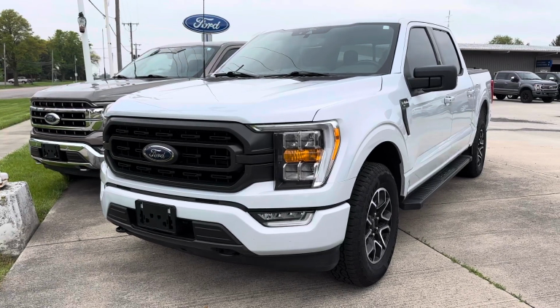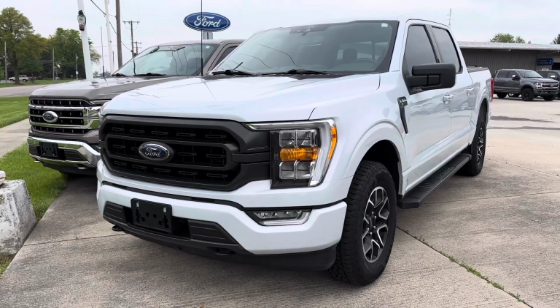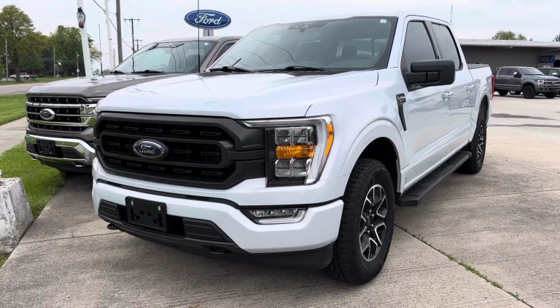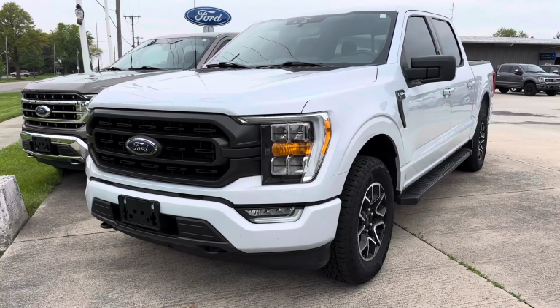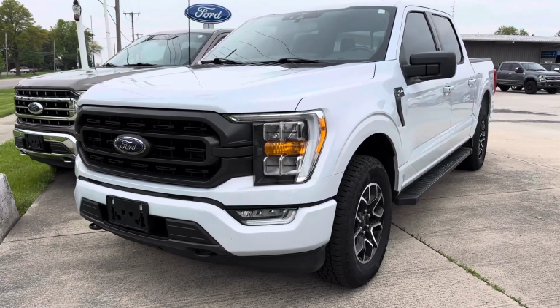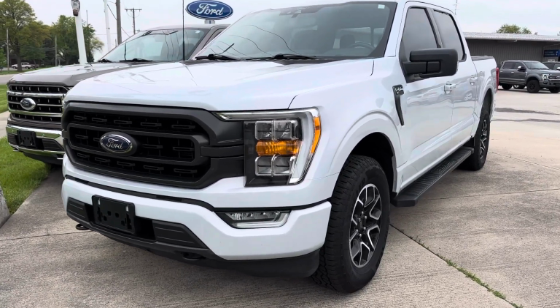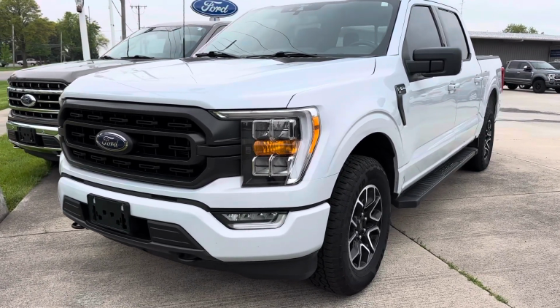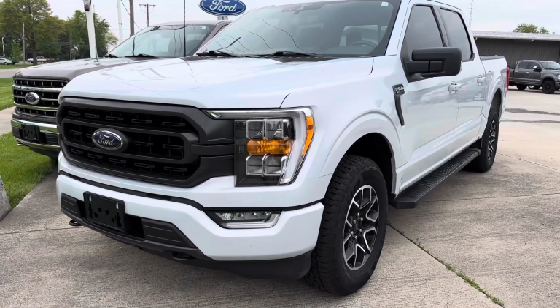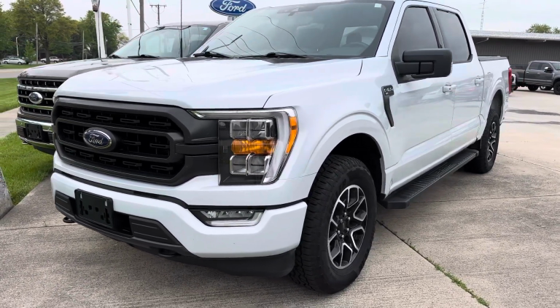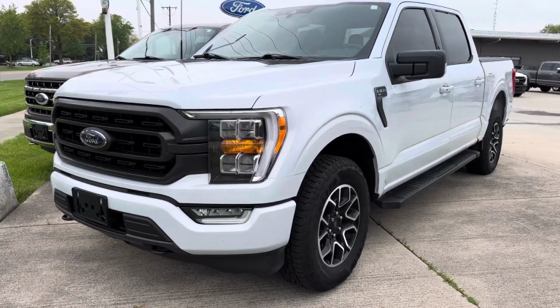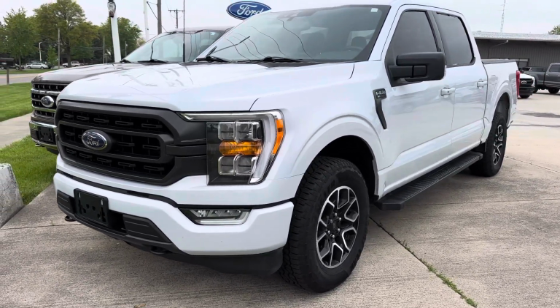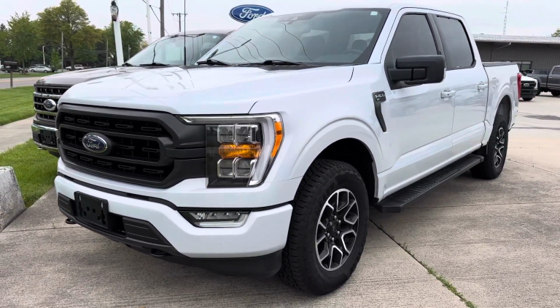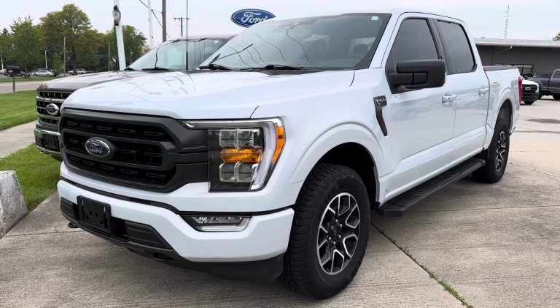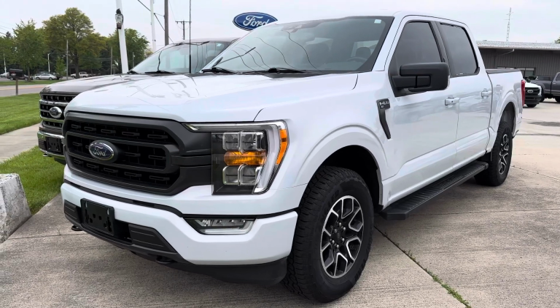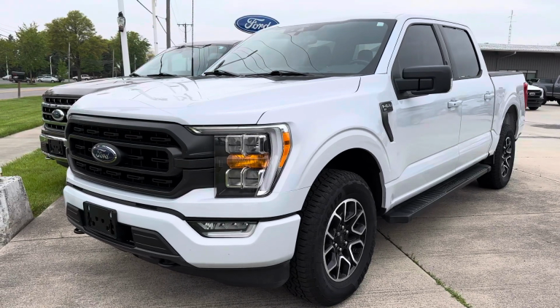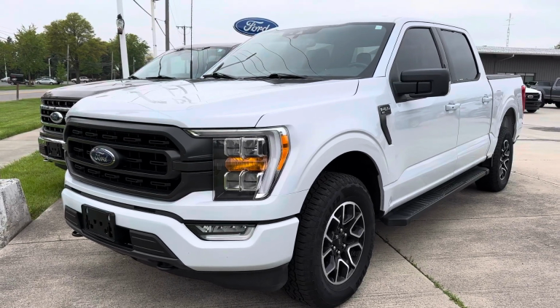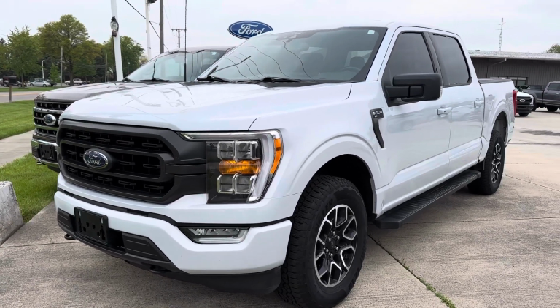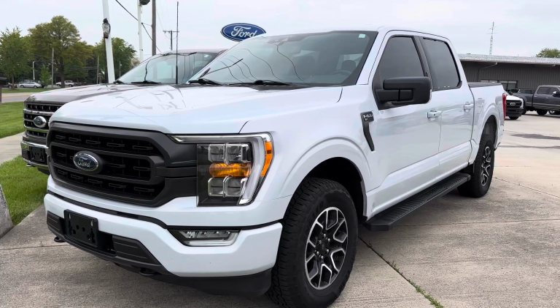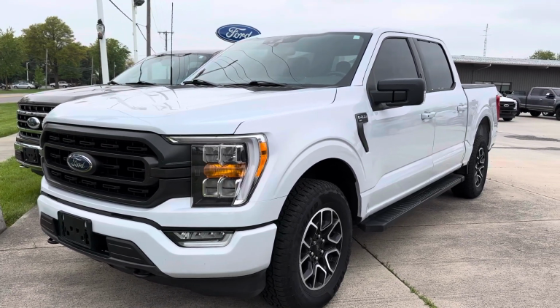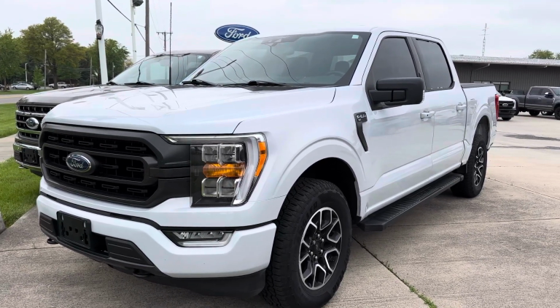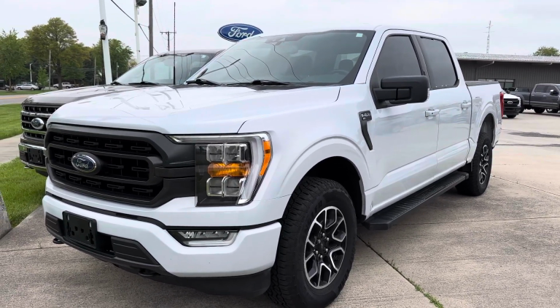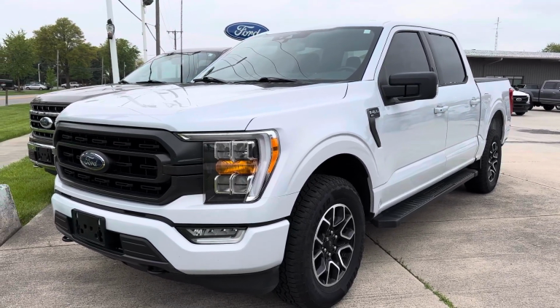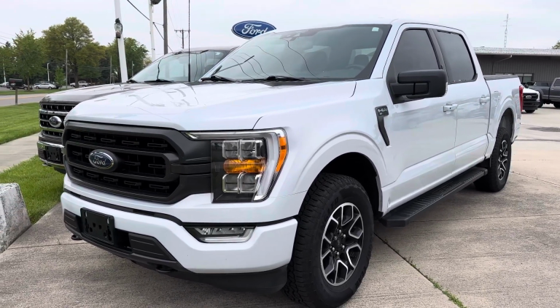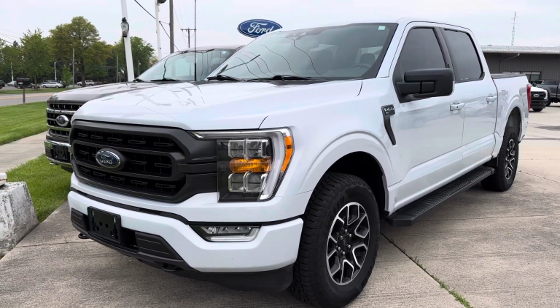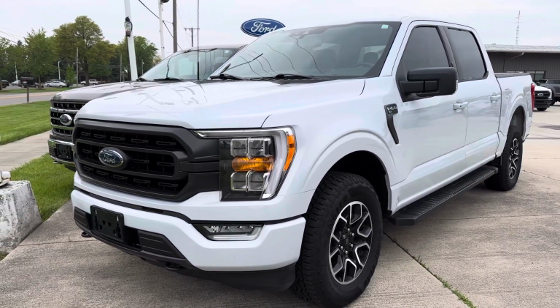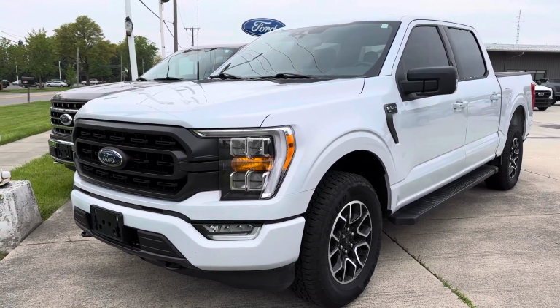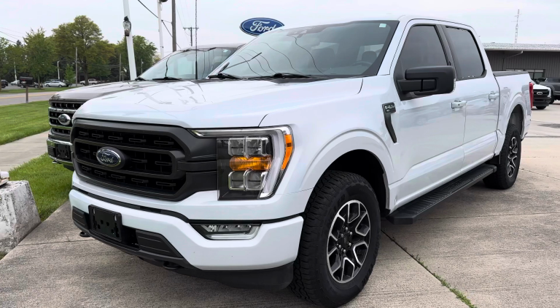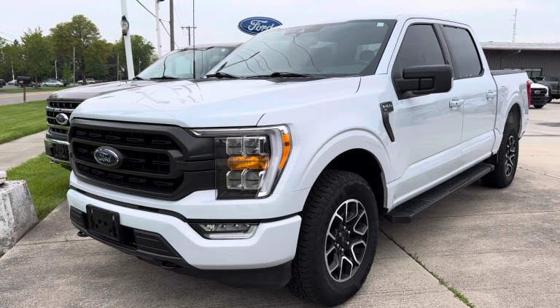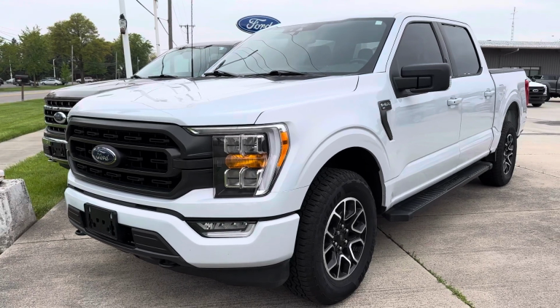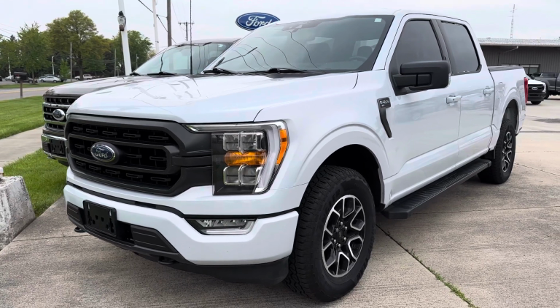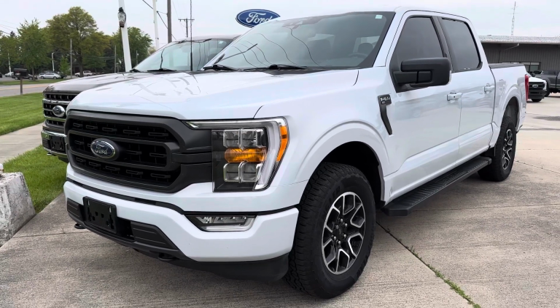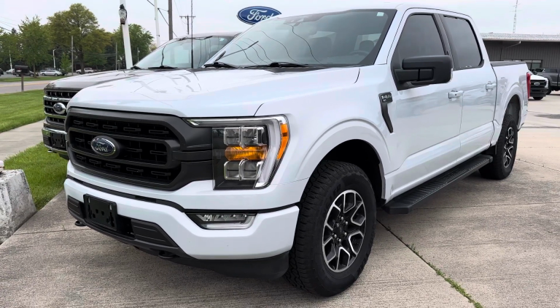Hey Jason, this is Scott Terry Hendricks Ford. Thanks for calling us. I'm gonna get you a quick walk-around video here on the truck so you can see it from the road on your way here and let you make sure you're gonna come out and take a look at it and everything.